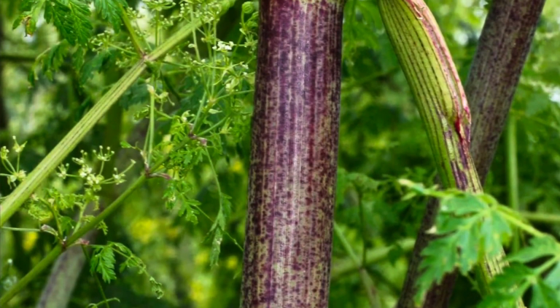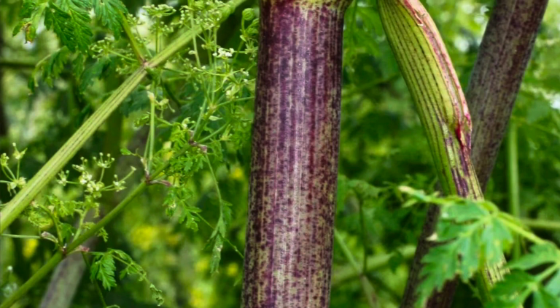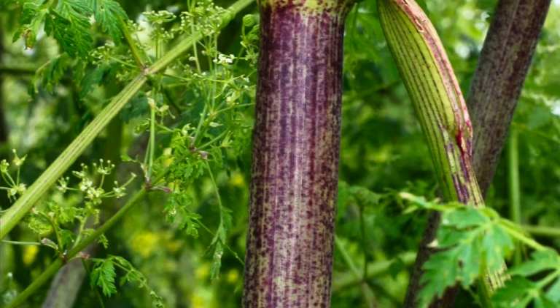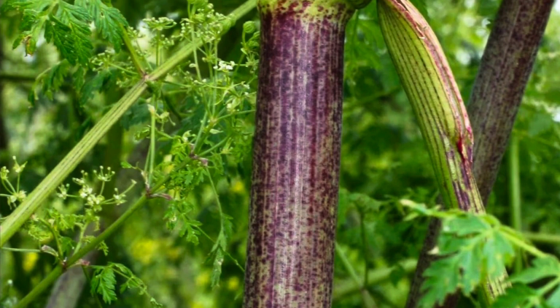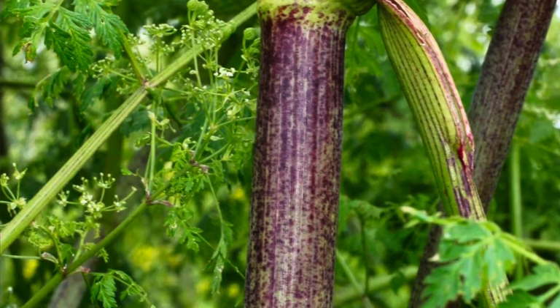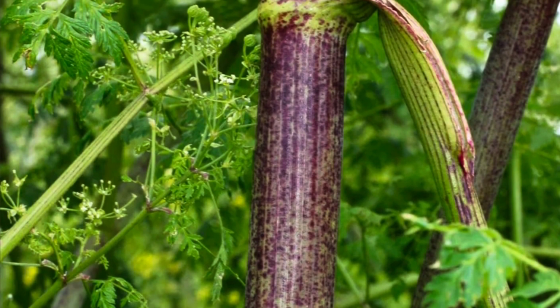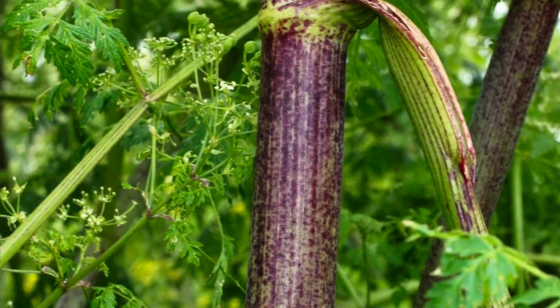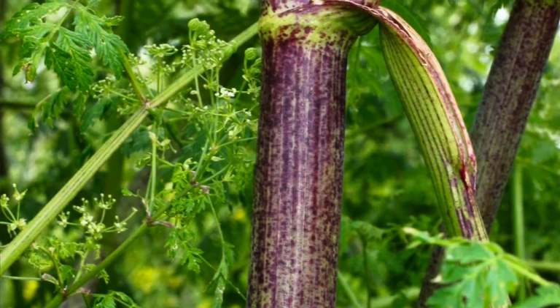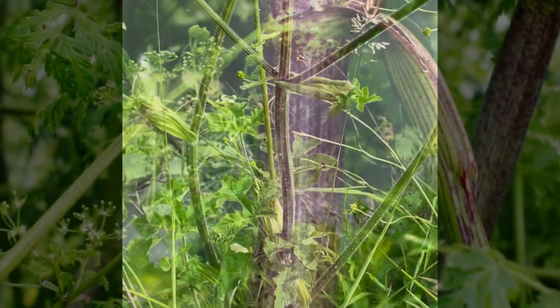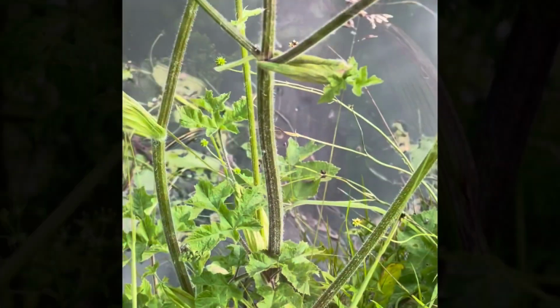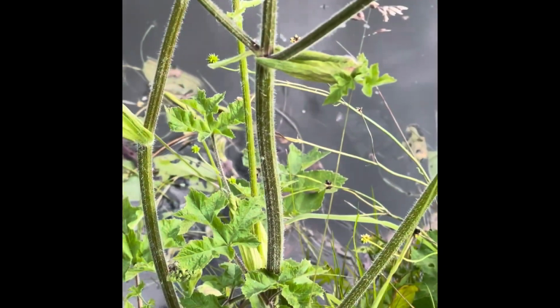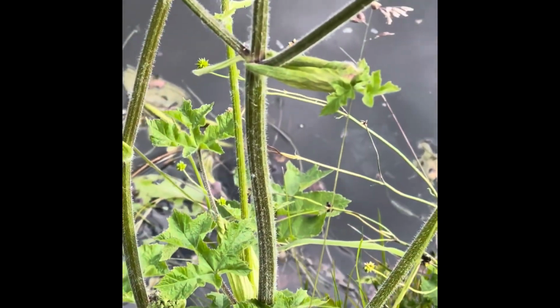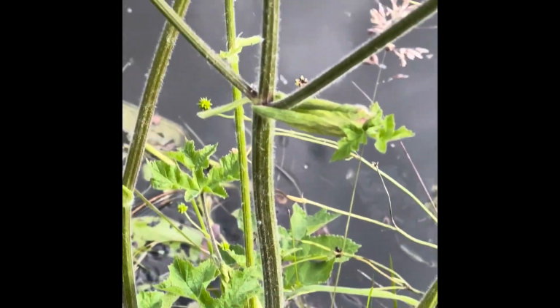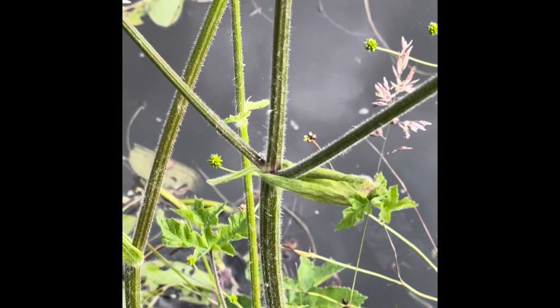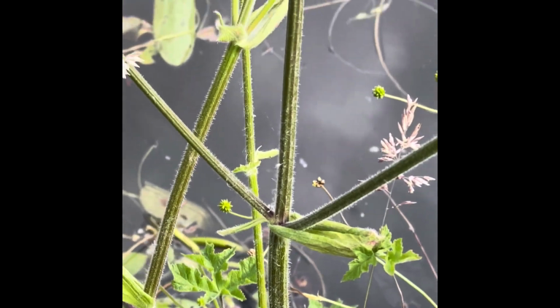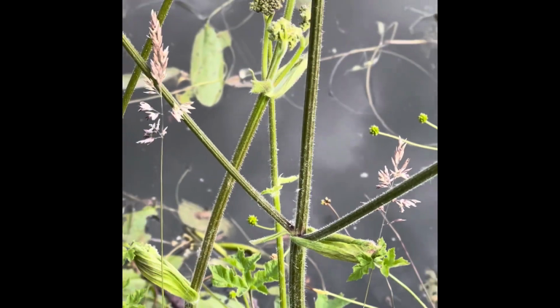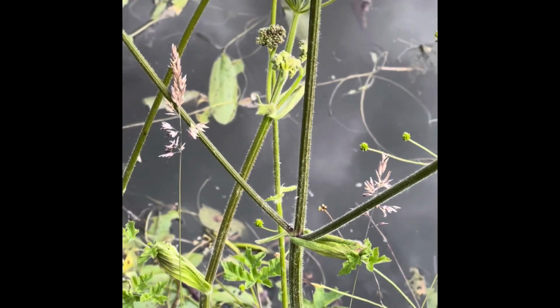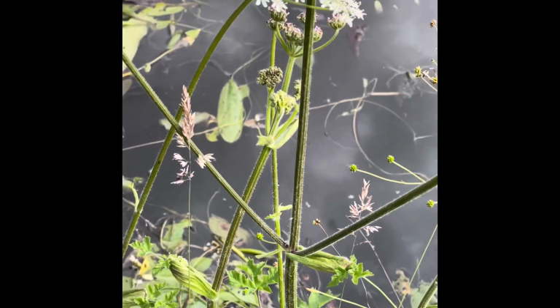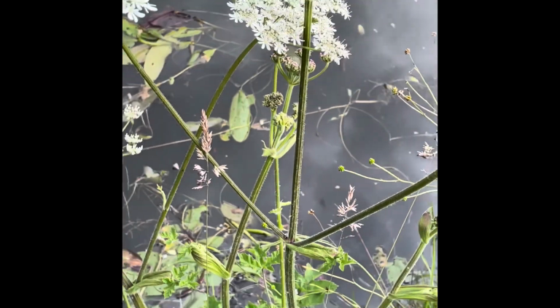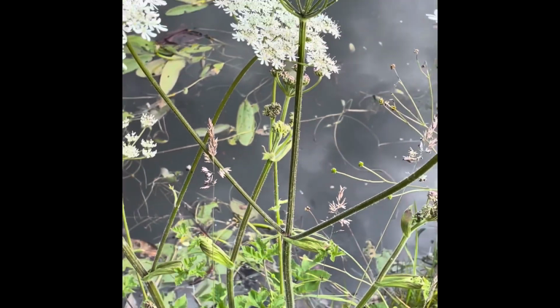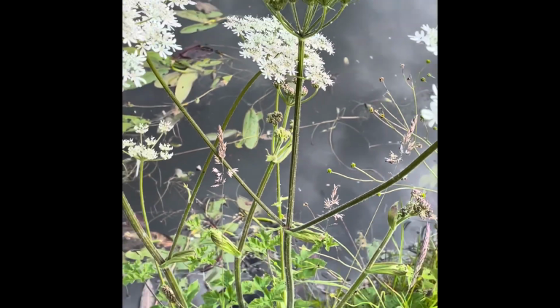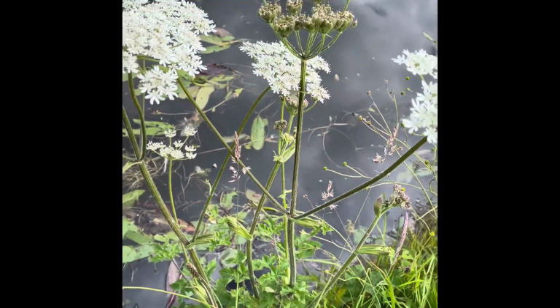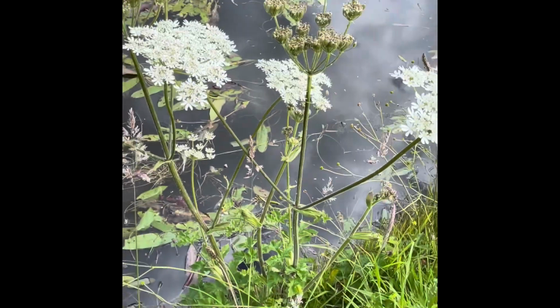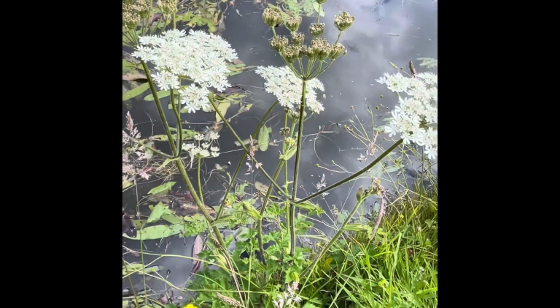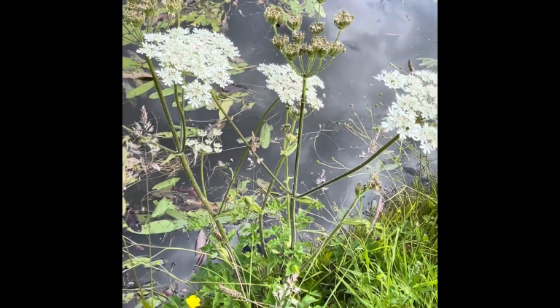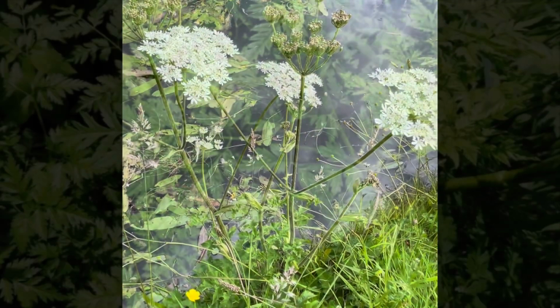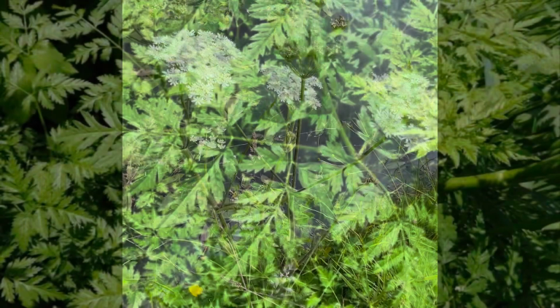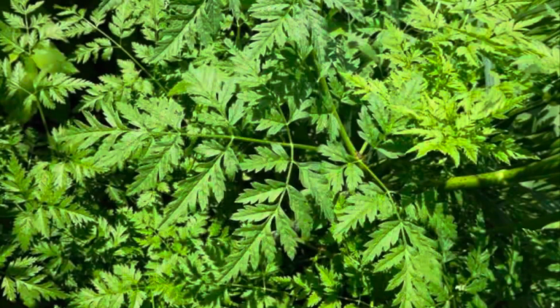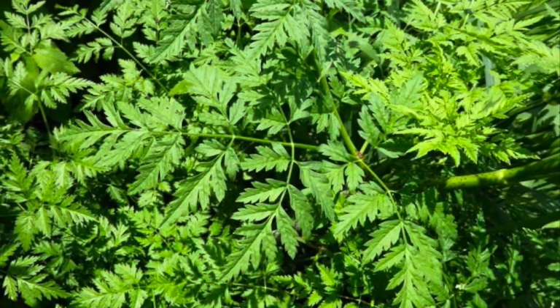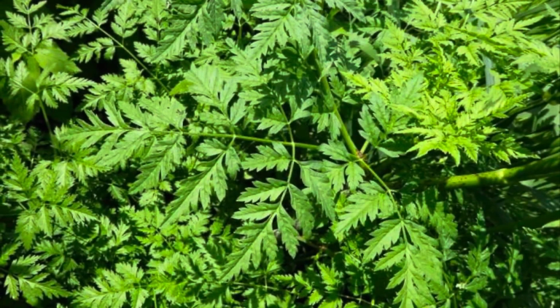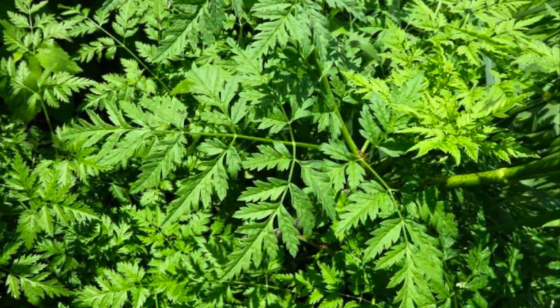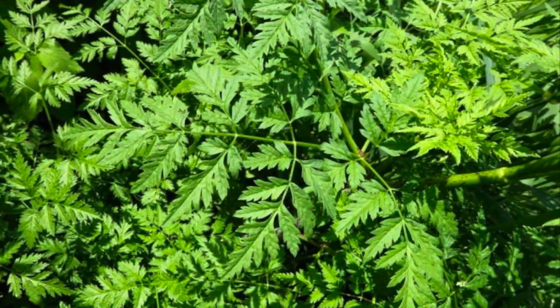Next, look at the leaves. Cow parsley leaves are feathered and delicate, resembling those of a carrot. Hemlock's leaves are glossier and emit a musty odour when crushed.